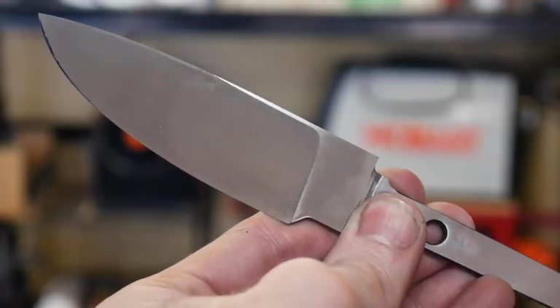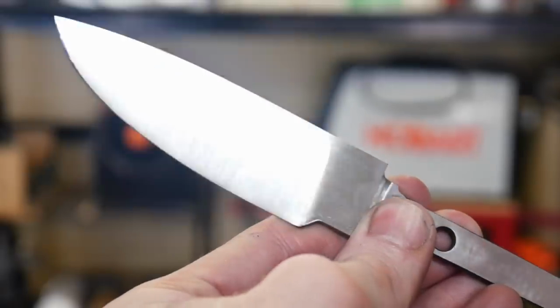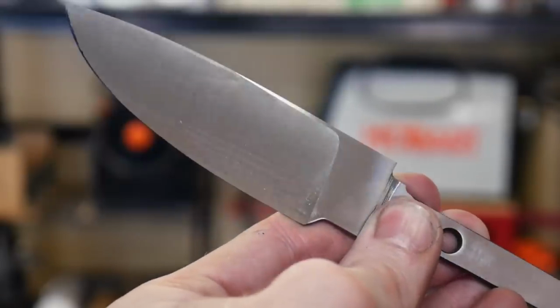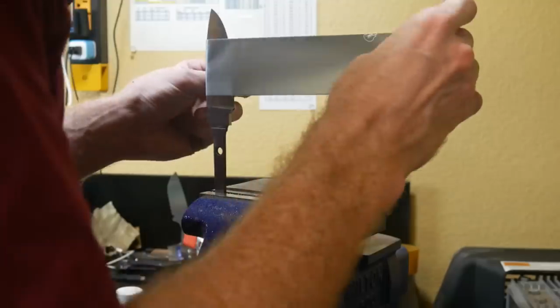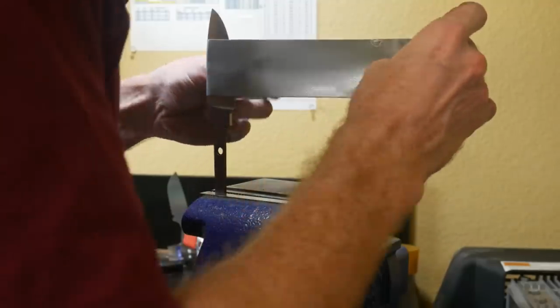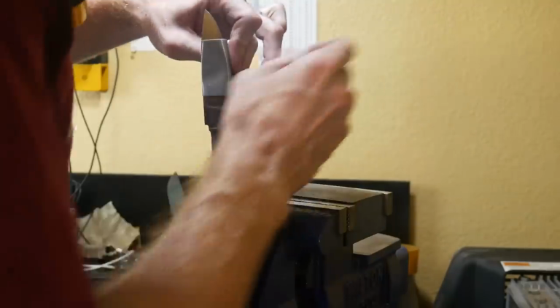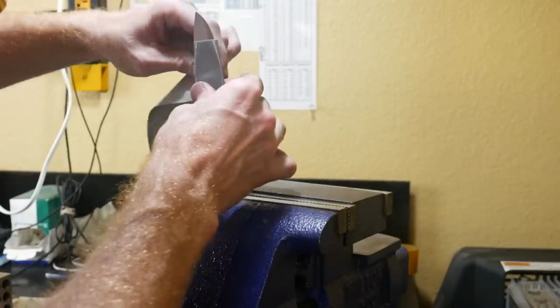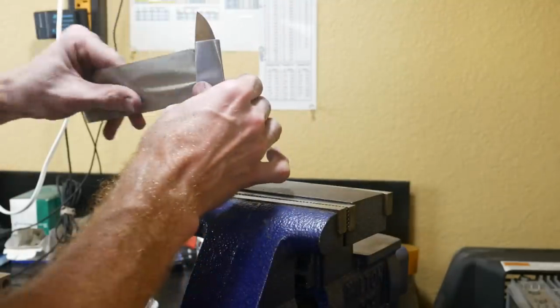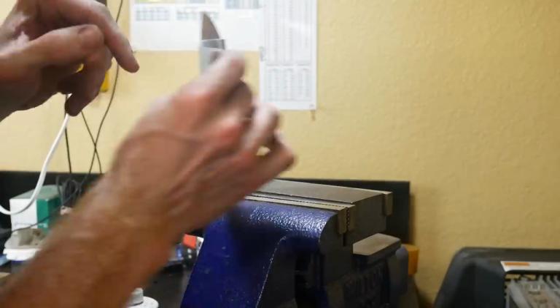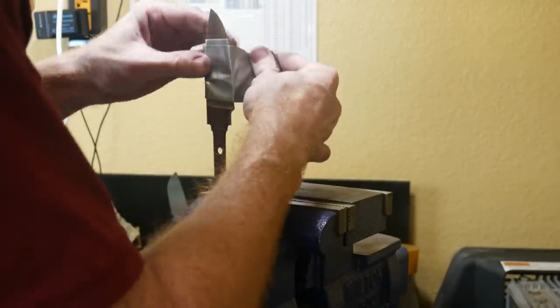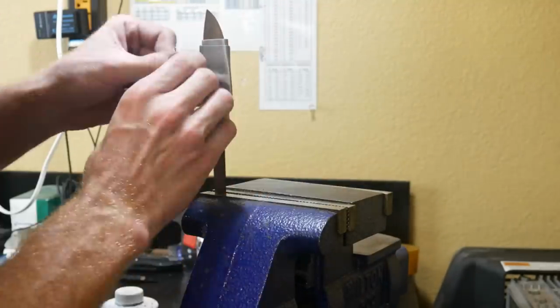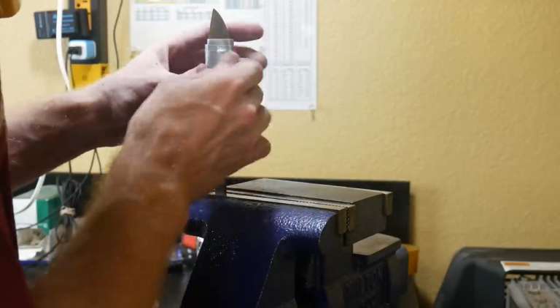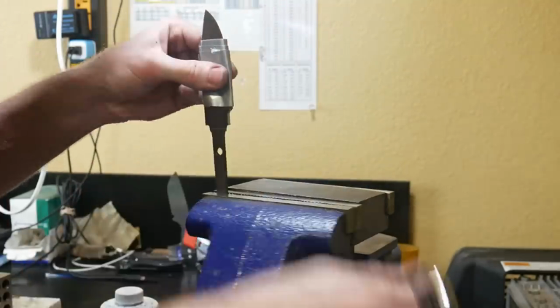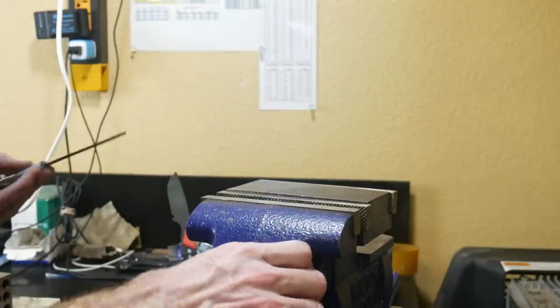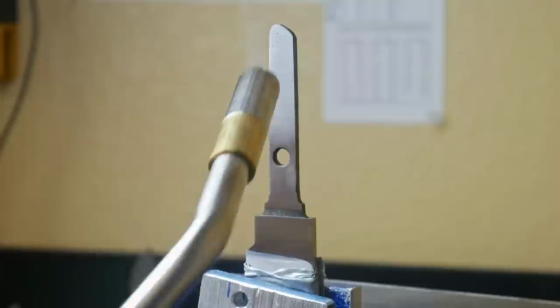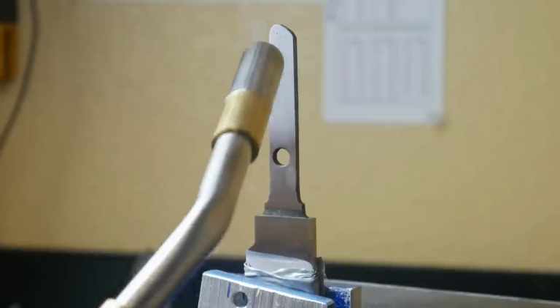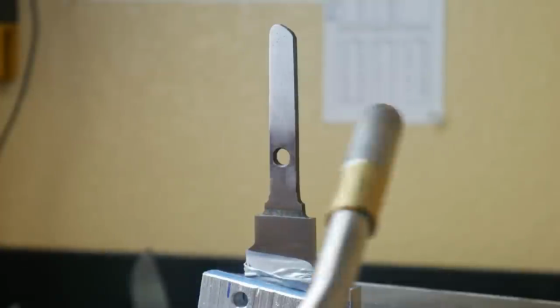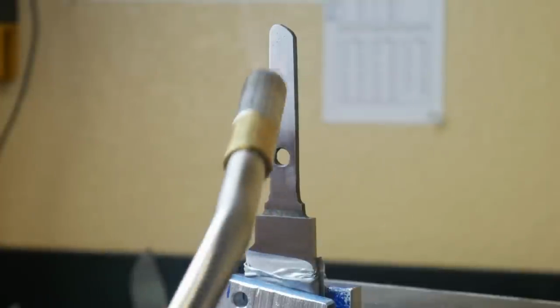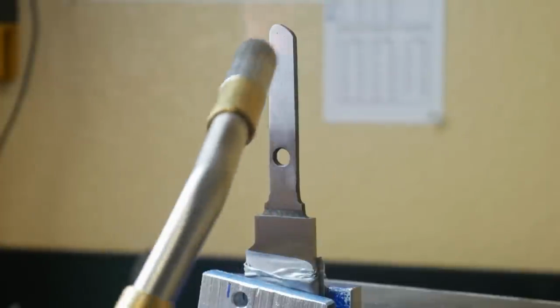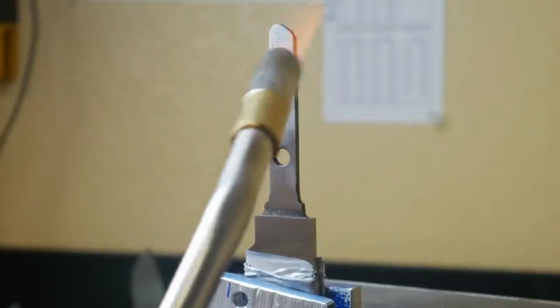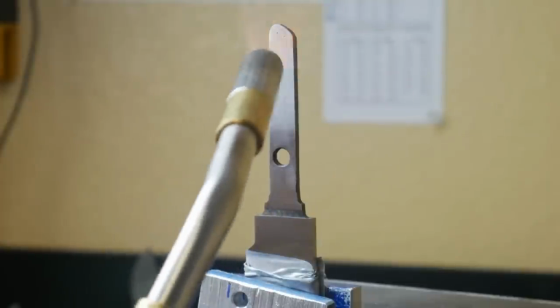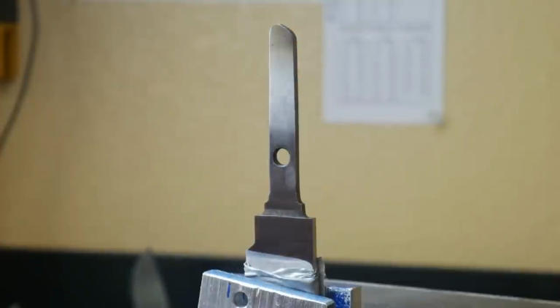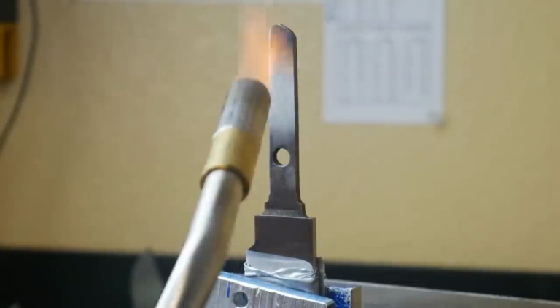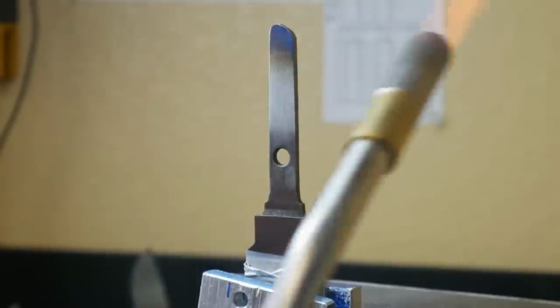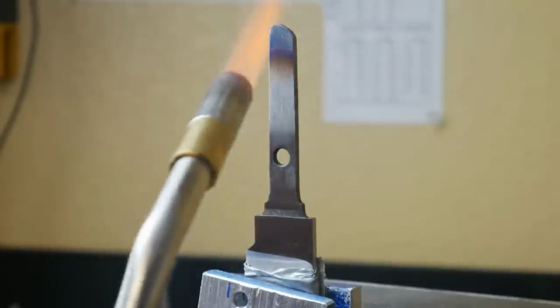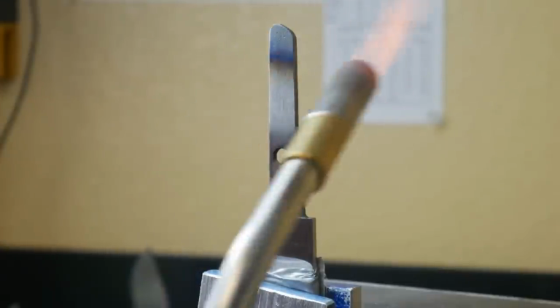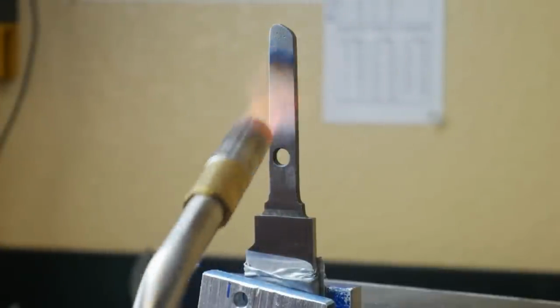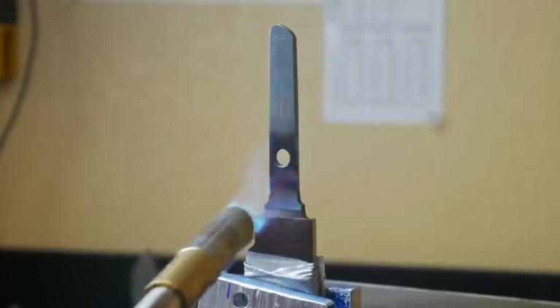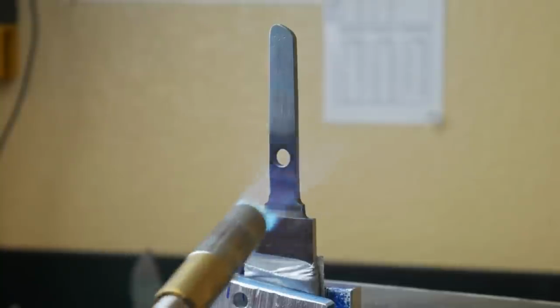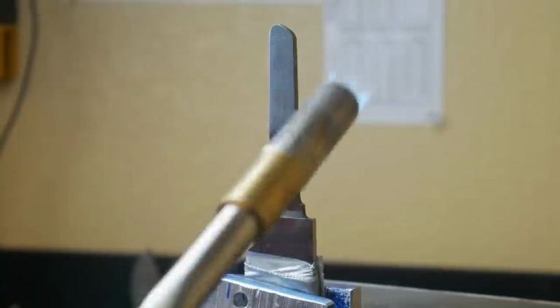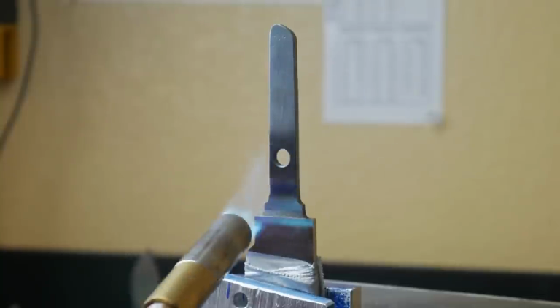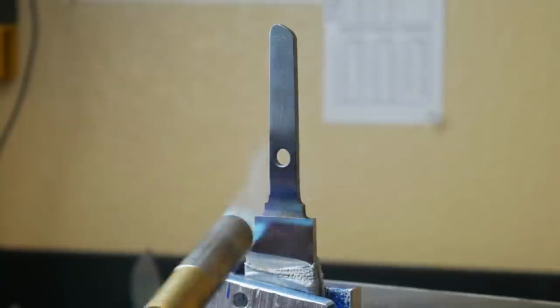I really like these Hermes belts — they leave a really good finish and they're extremely flexible, which is what I'm looking for in a JFlex belt. Now we're going to tape up the blade so as not to damage it when I clamp it in the vise, and we're going to blue back the tang of the knife to soften it.